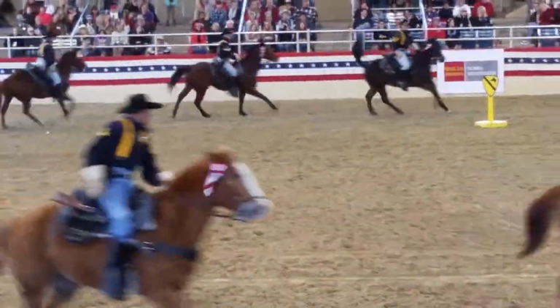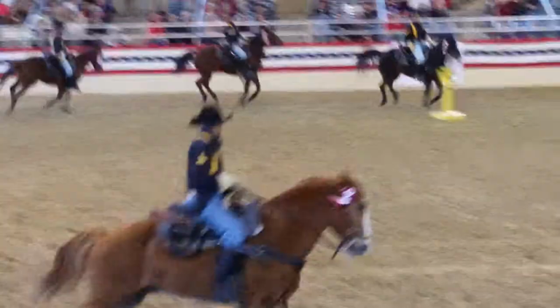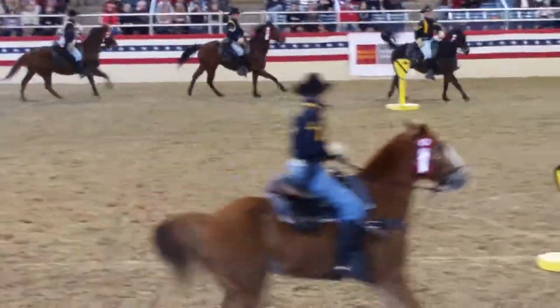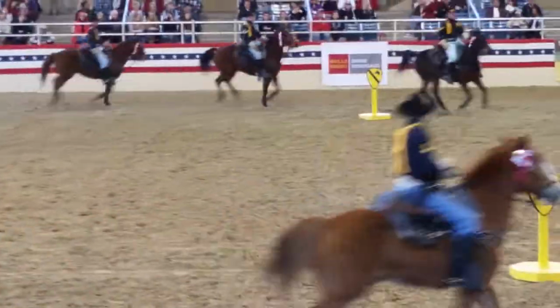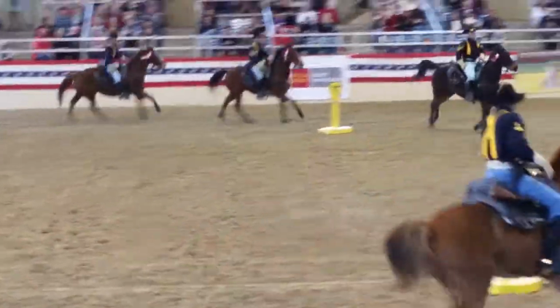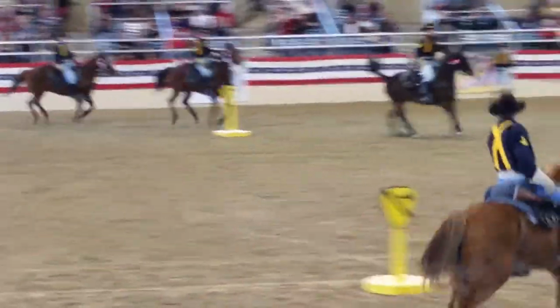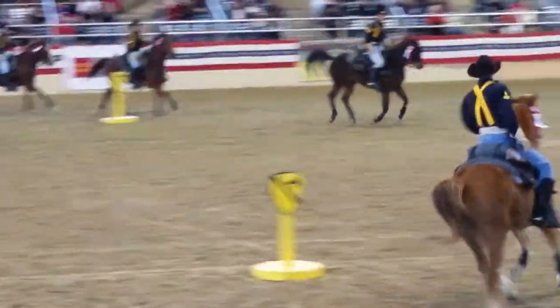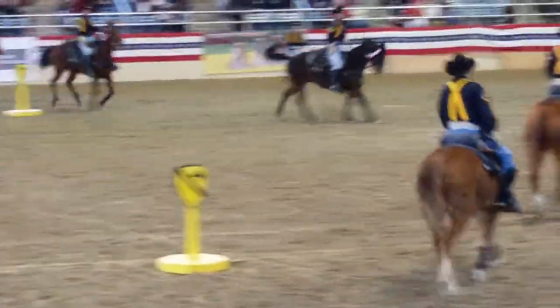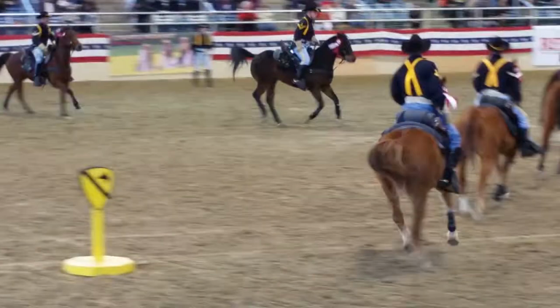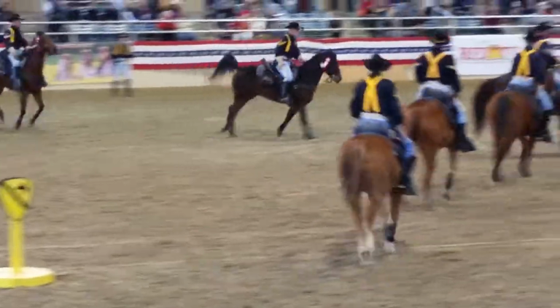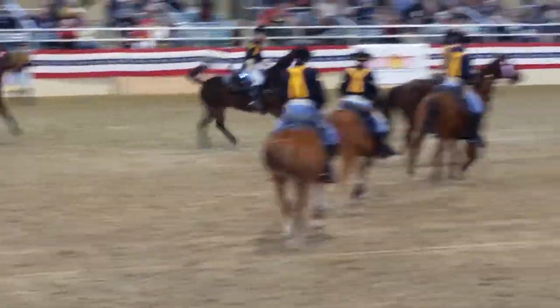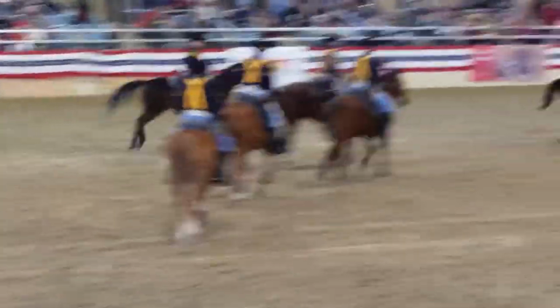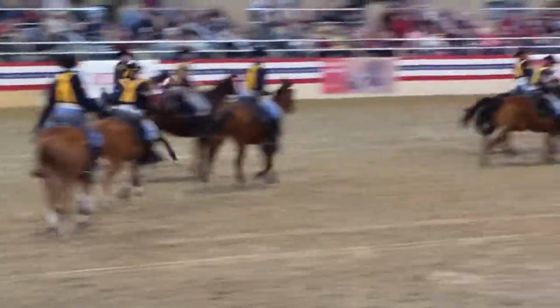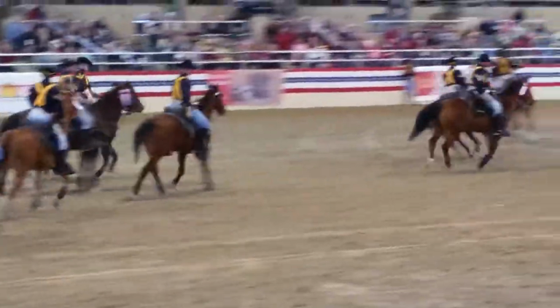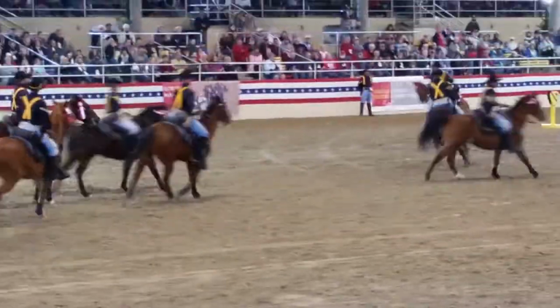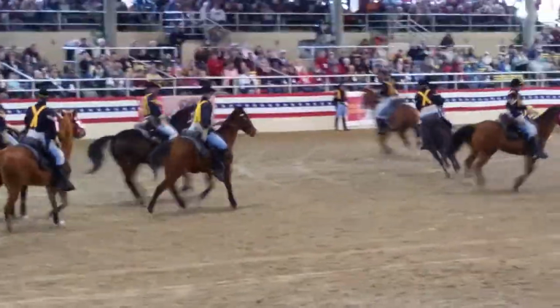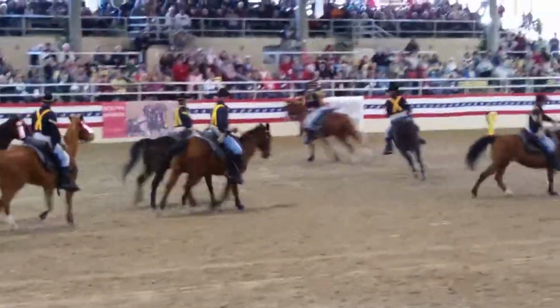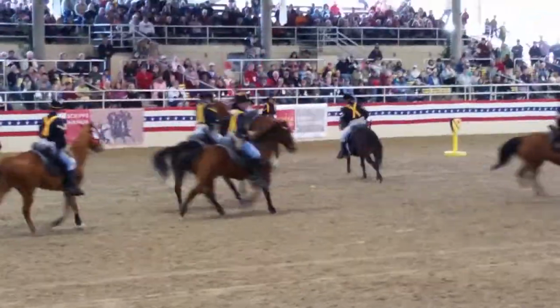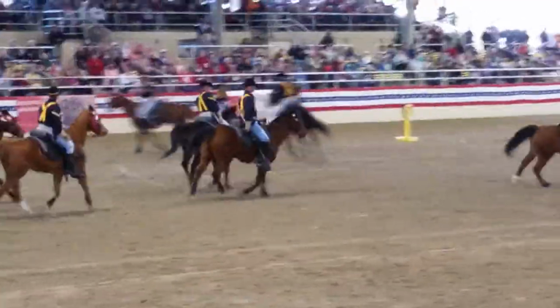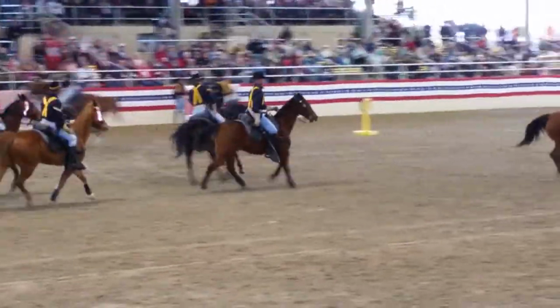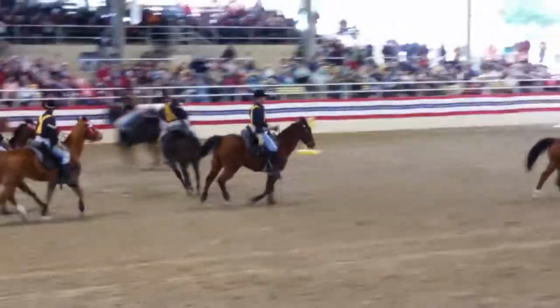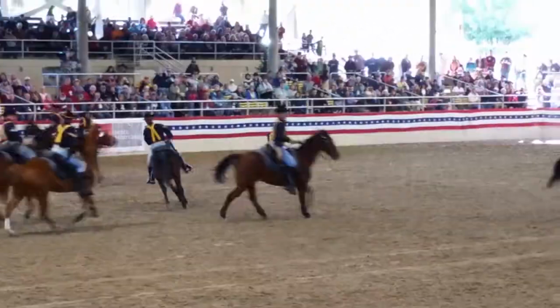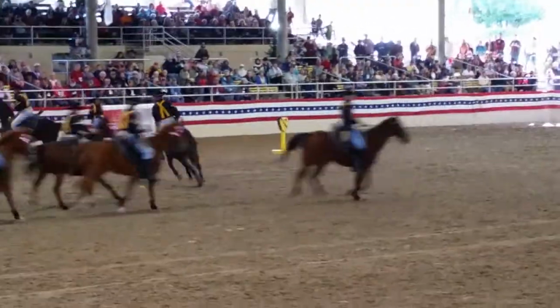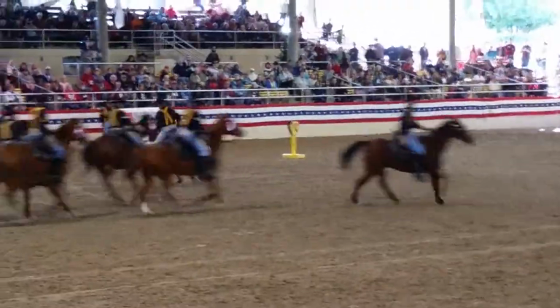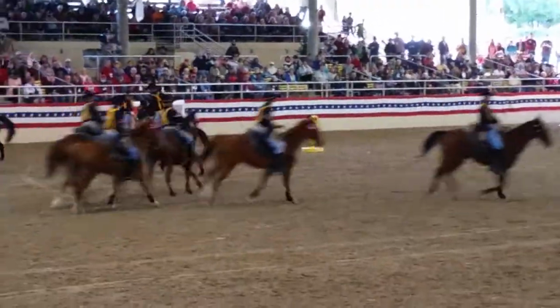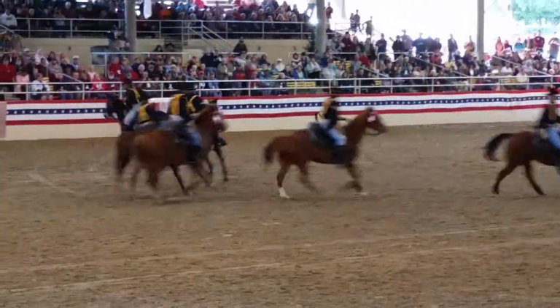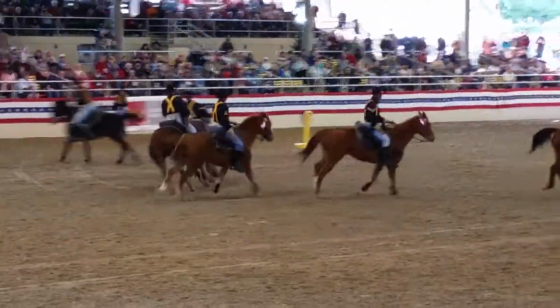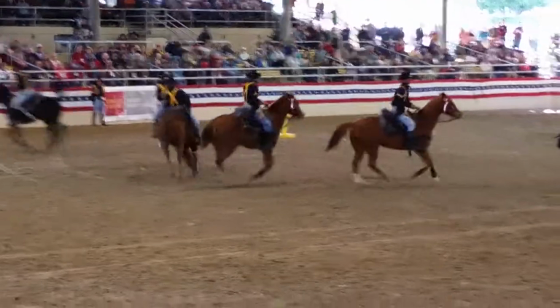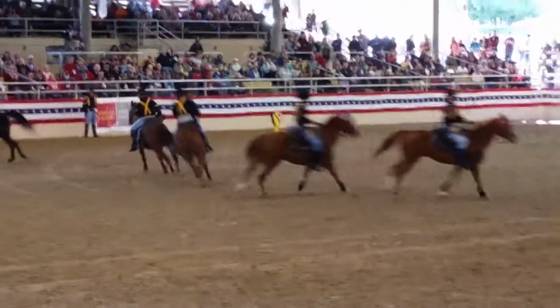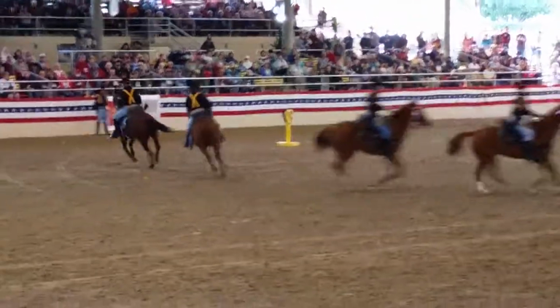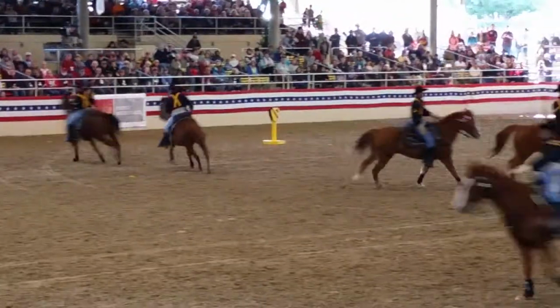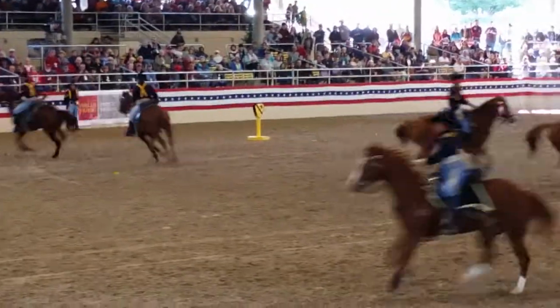The next drill you will see is circle by file, where each file conducts two circles, left and right. Each rider meets up with his partner at the center of the horse.